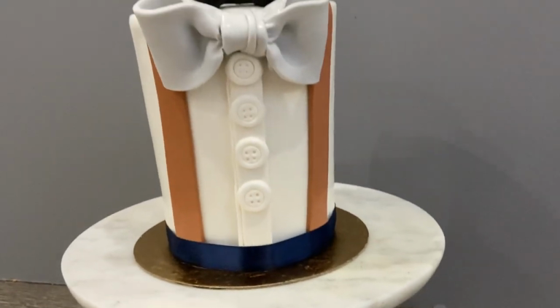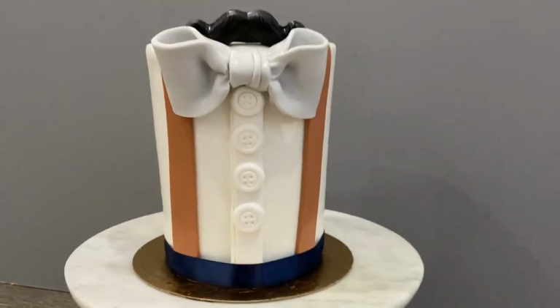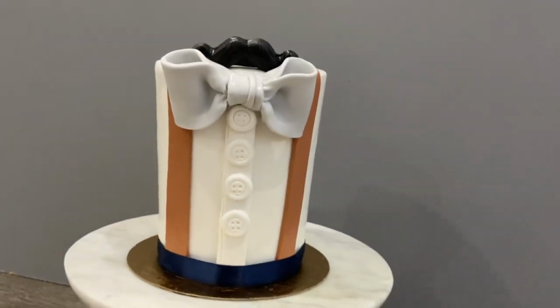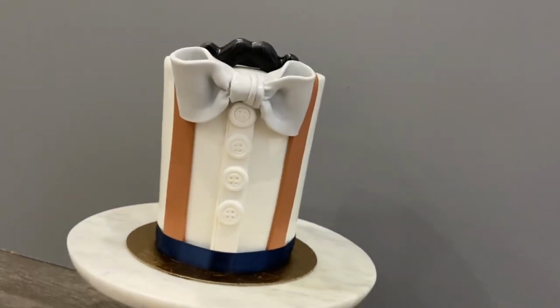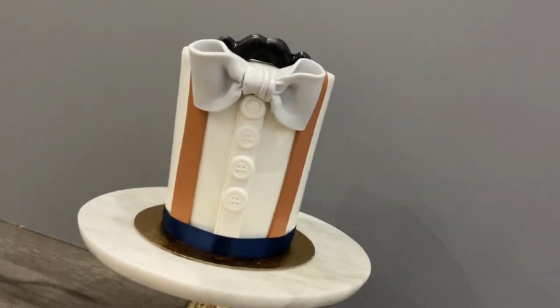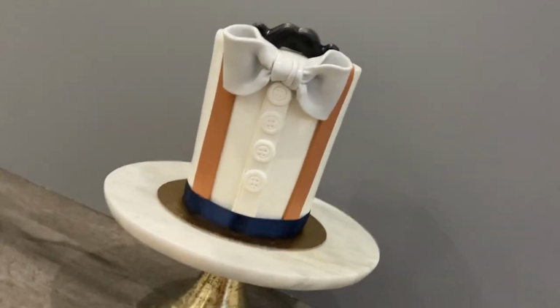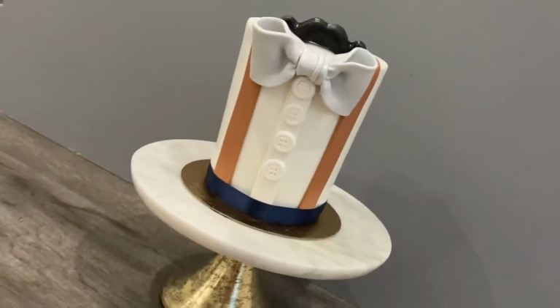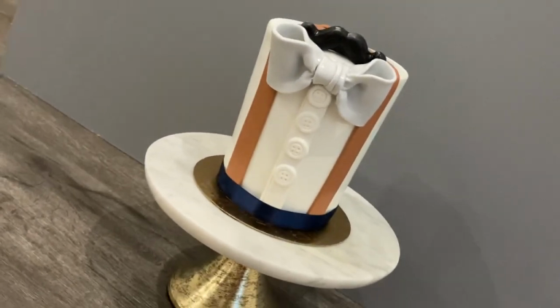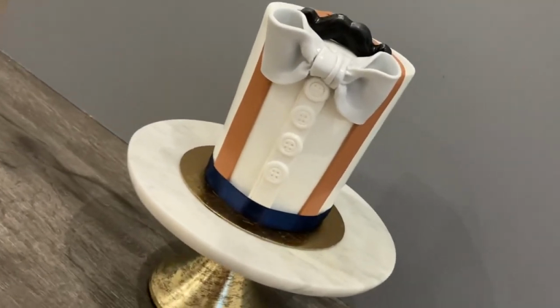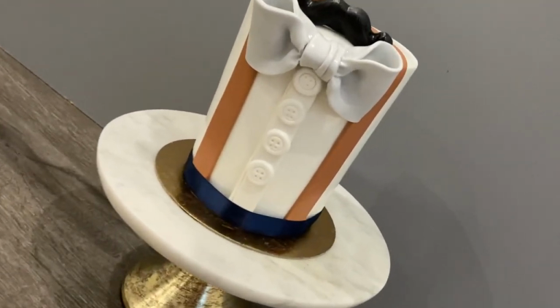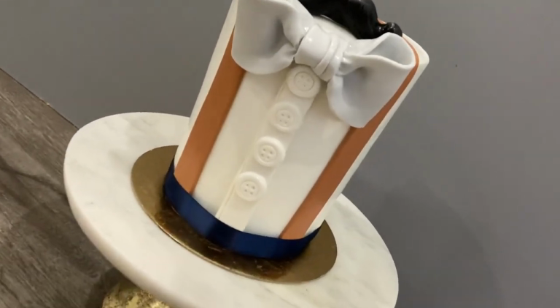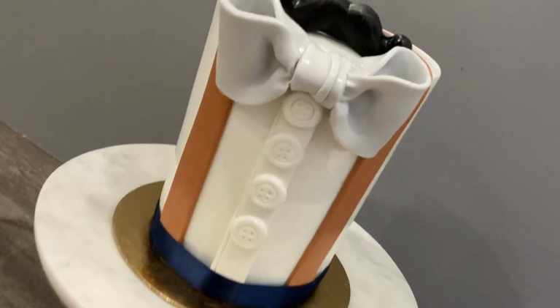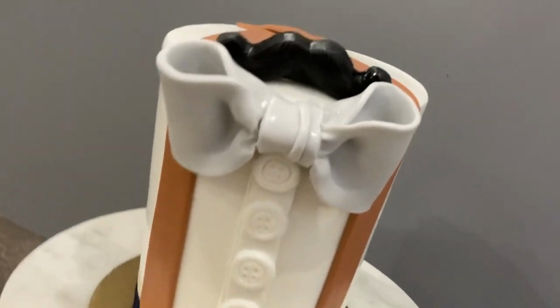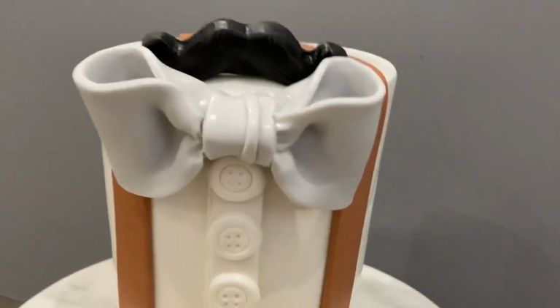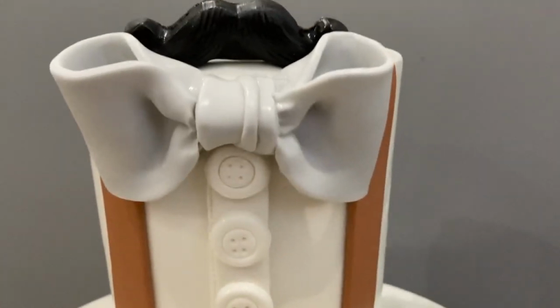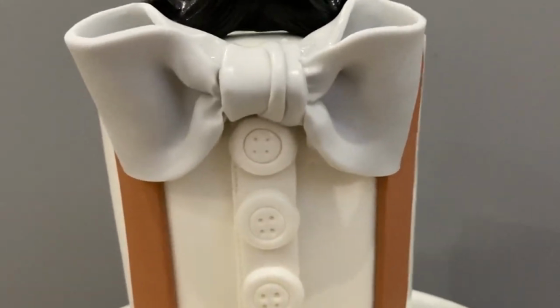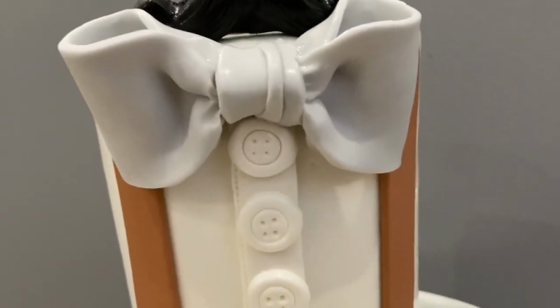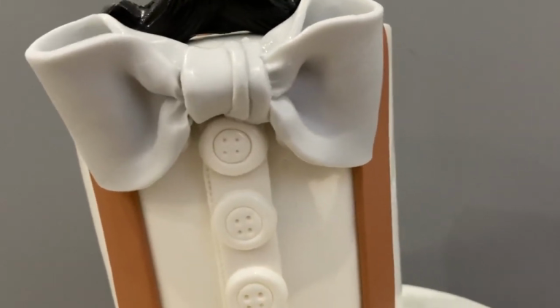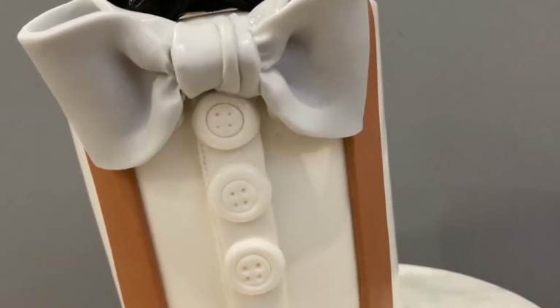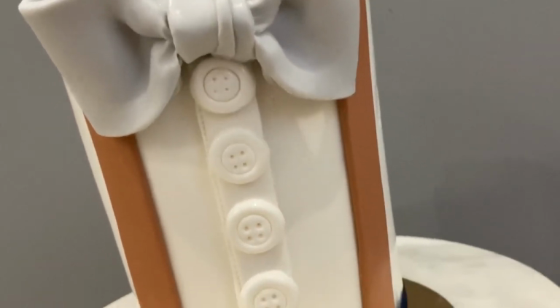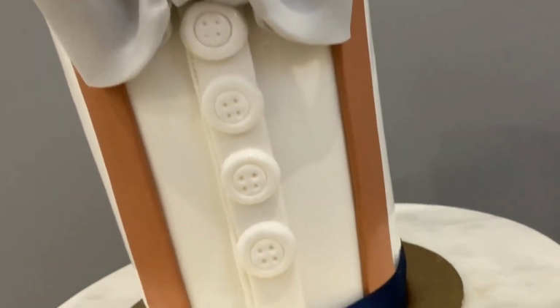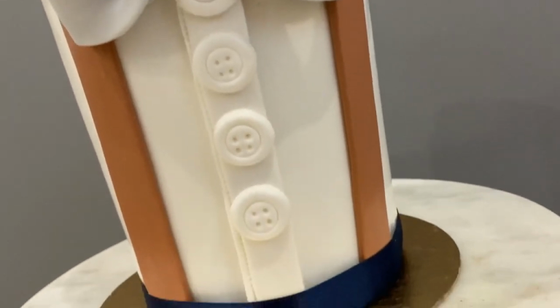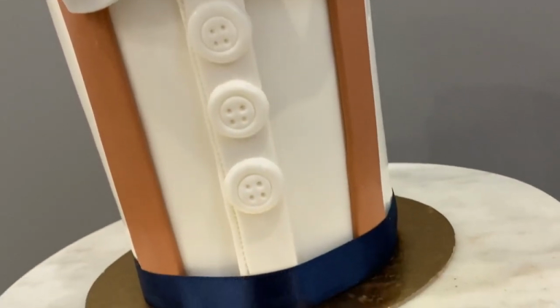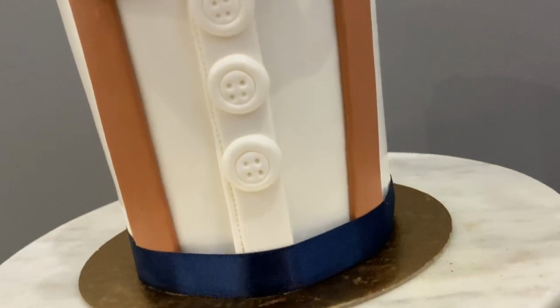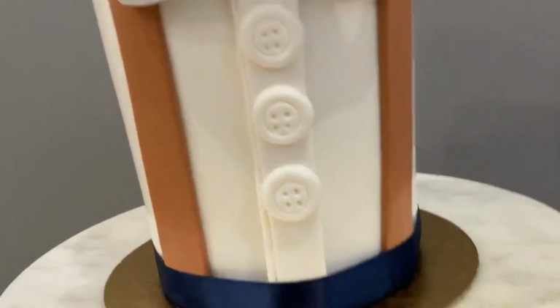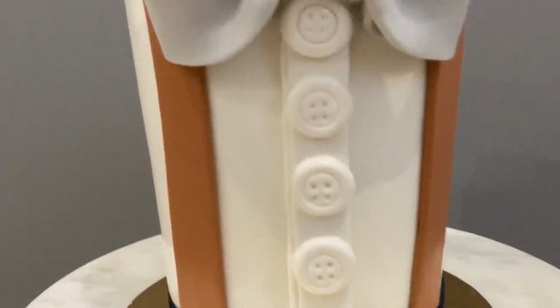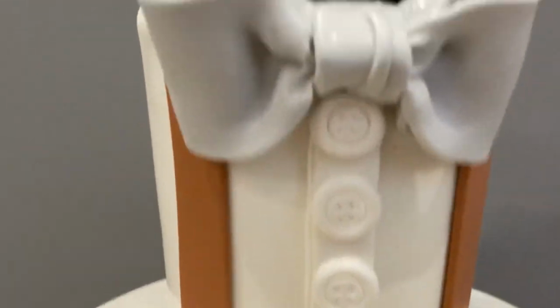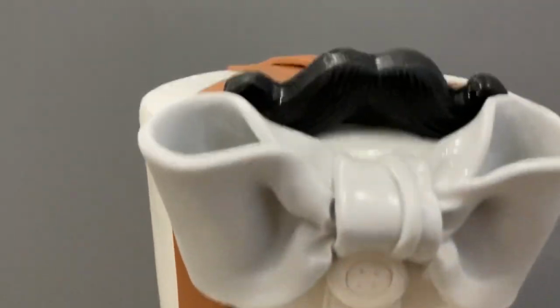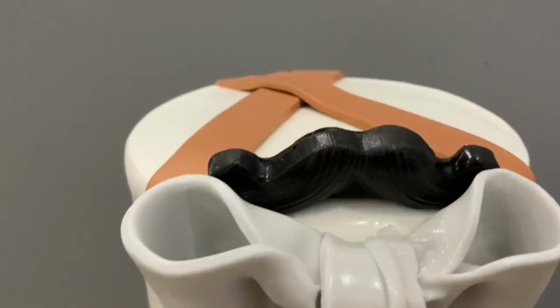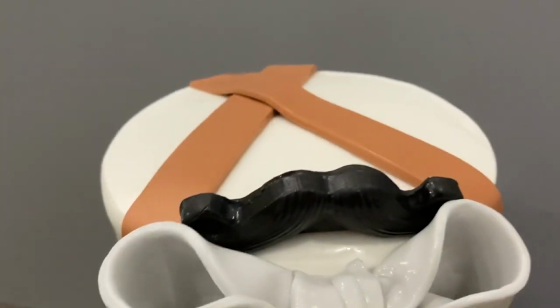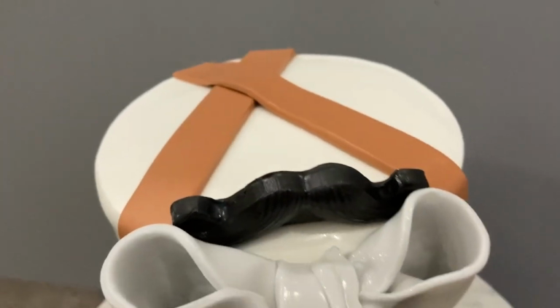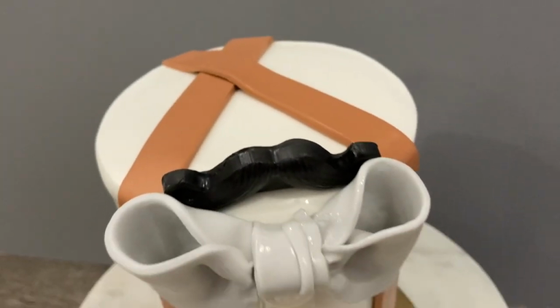I love the combination of colors here, but you can honestly choose whatever colors you would like. You could also go the extra step and add stitching not only to the shirt part, but also to the suspenders too.